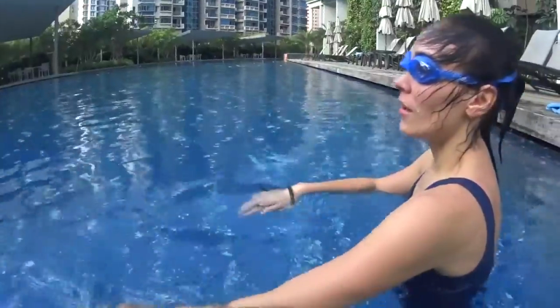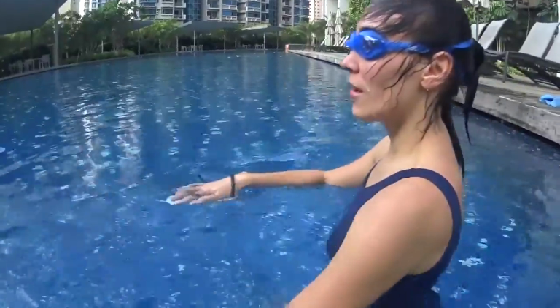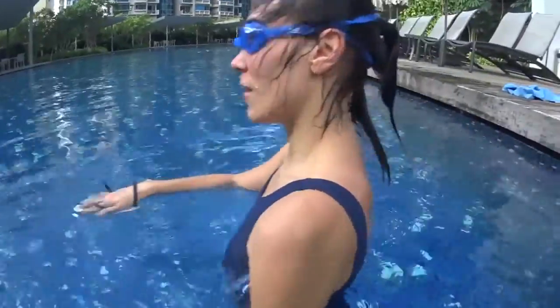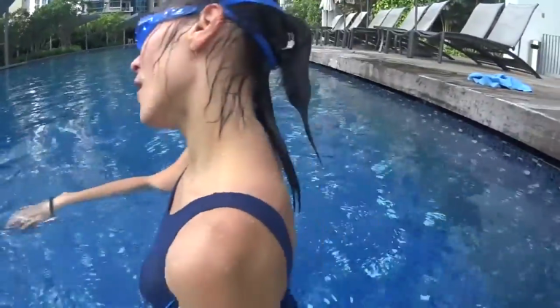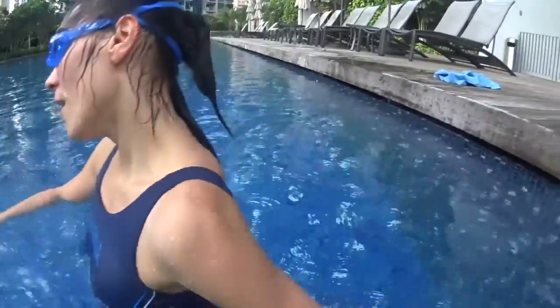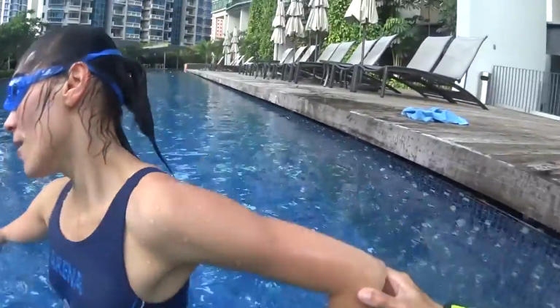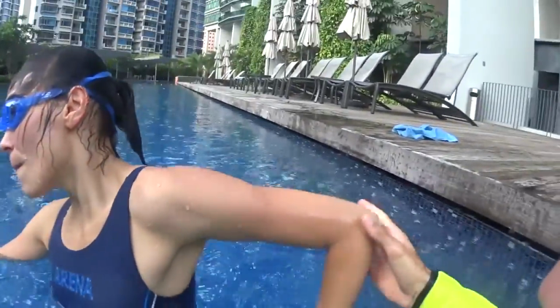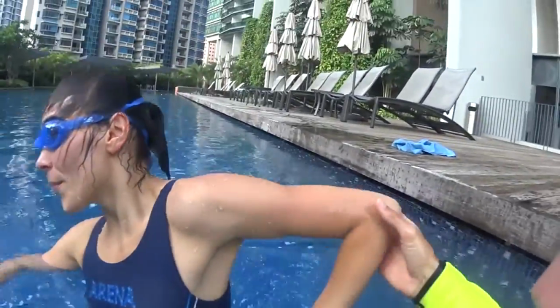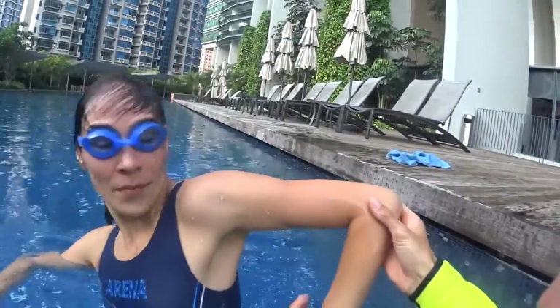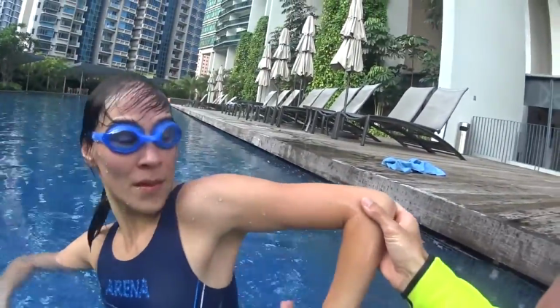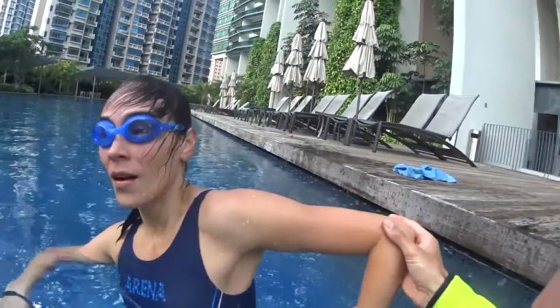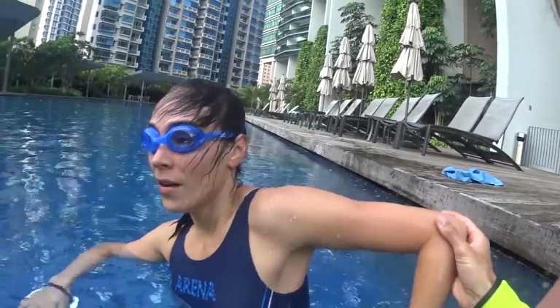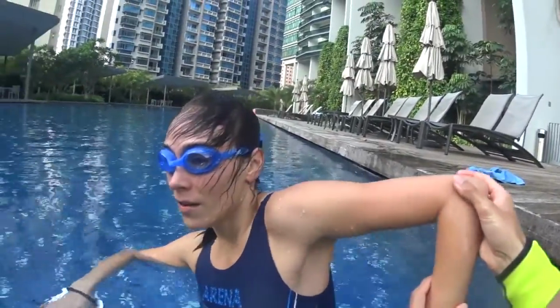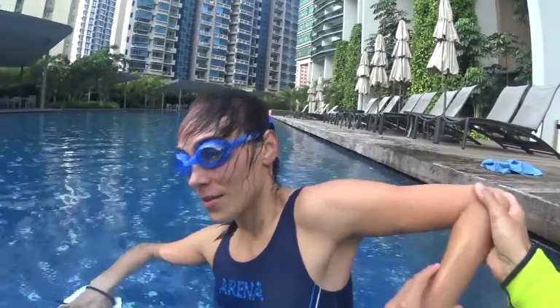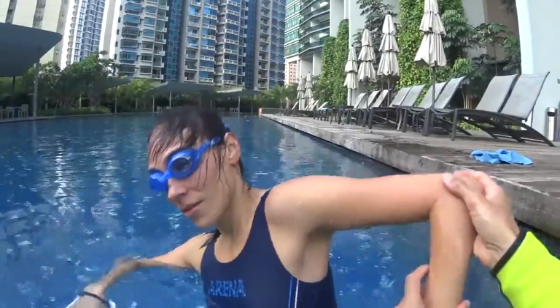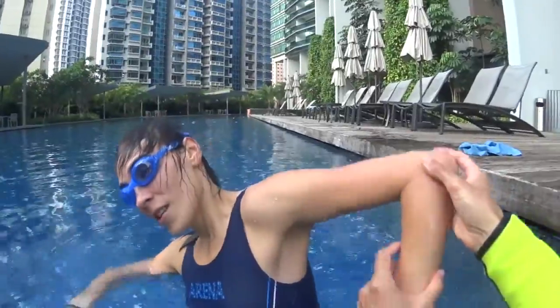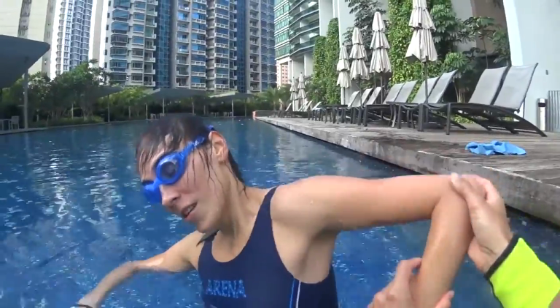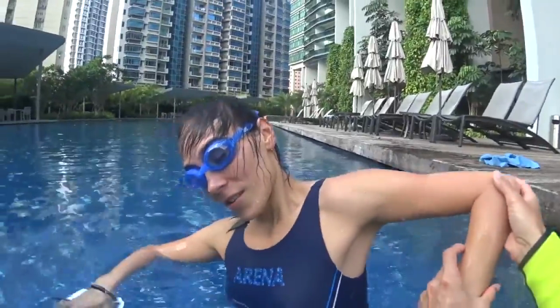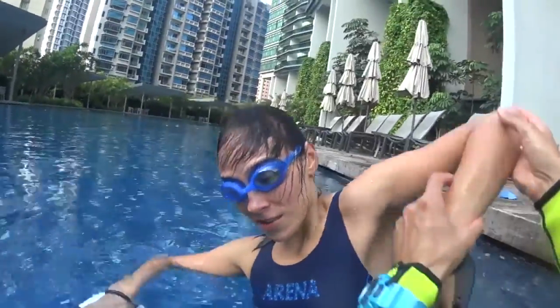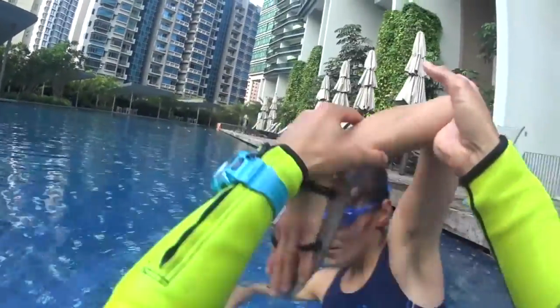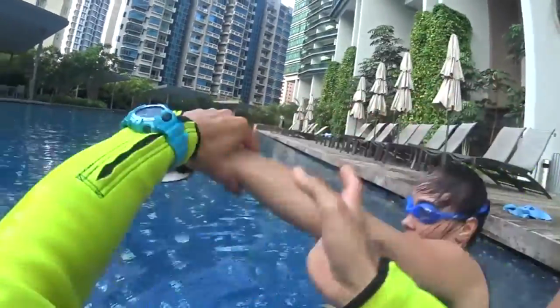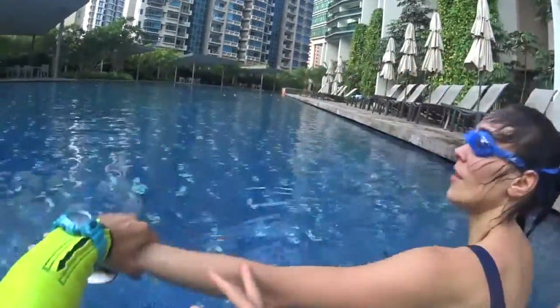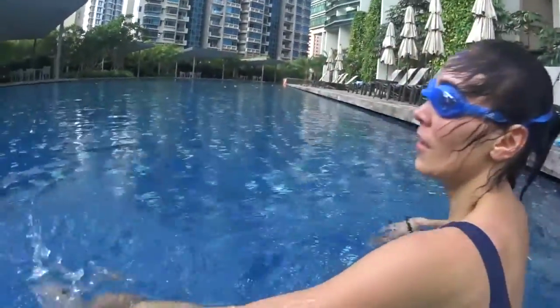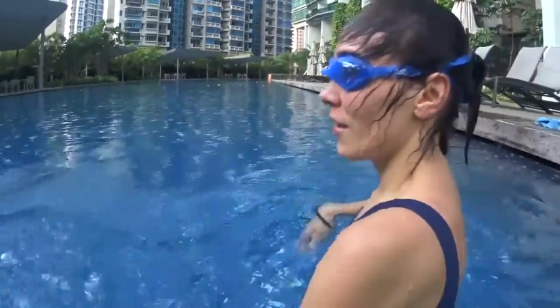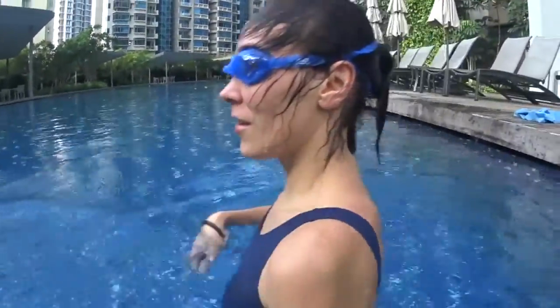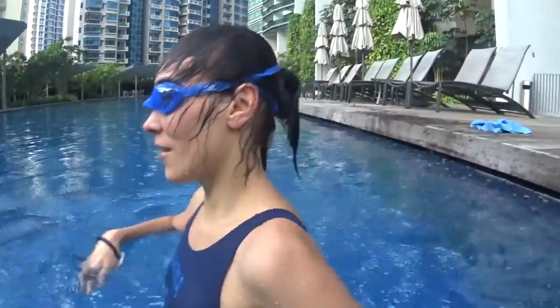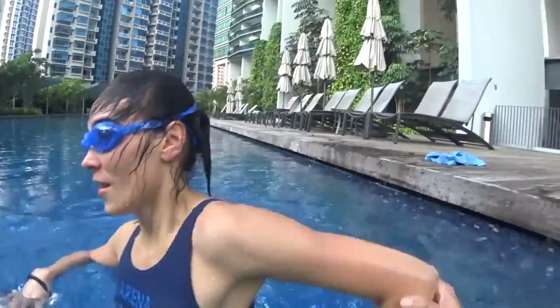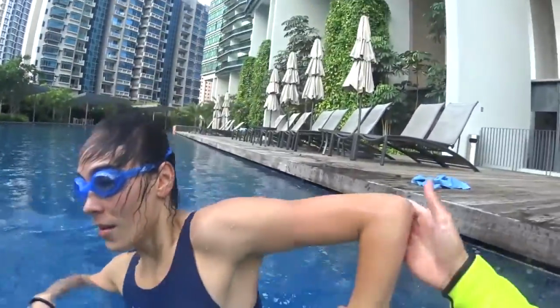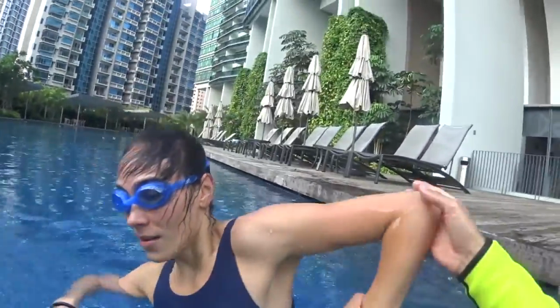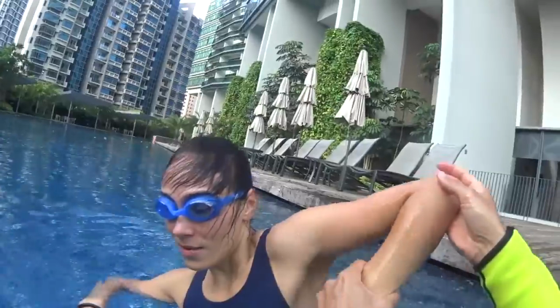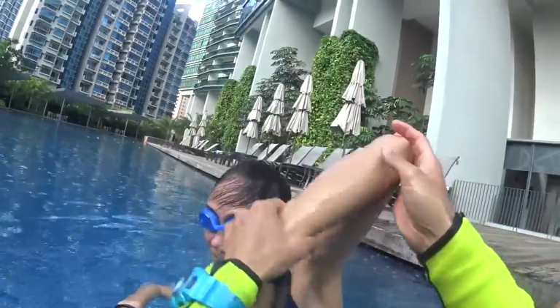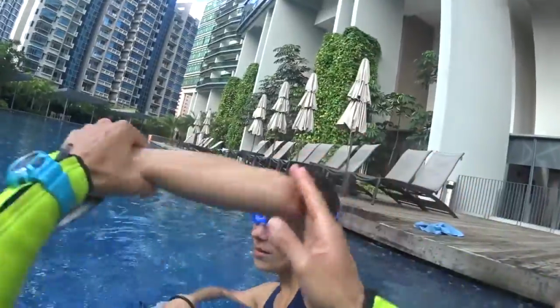So one big stroke, then elbow up, relax your hand — 100% relaxed. And on the front, slack, and one, feel it, and slack.